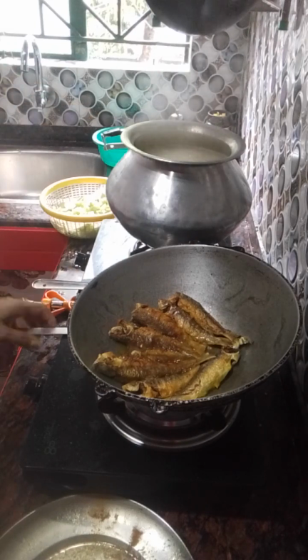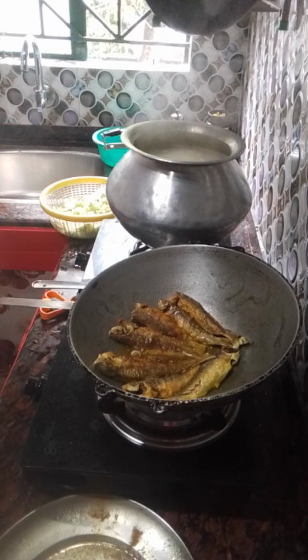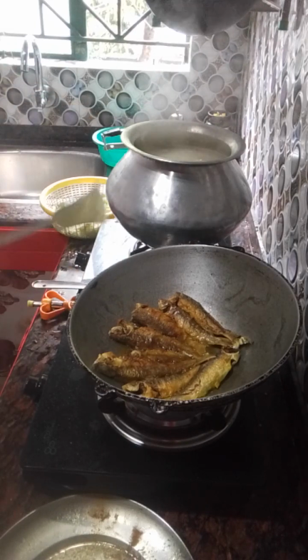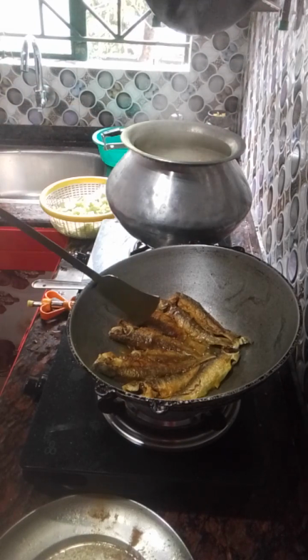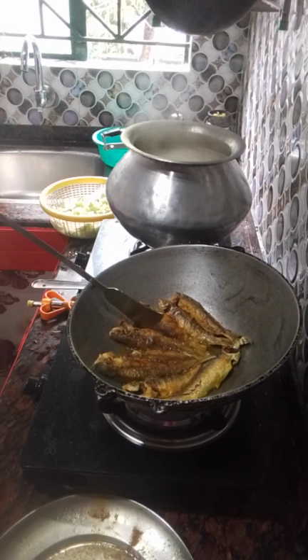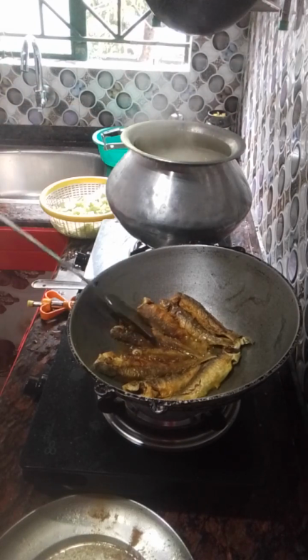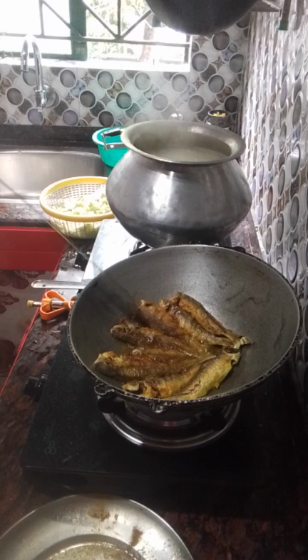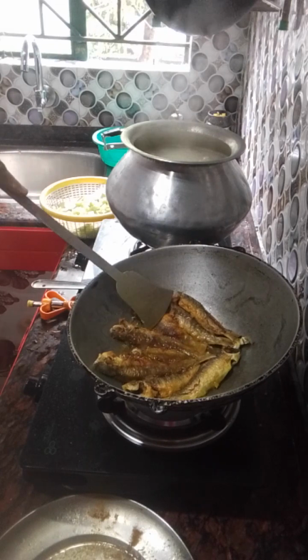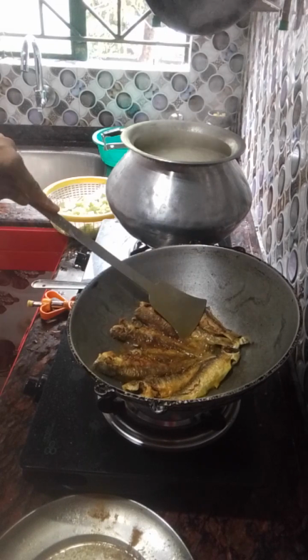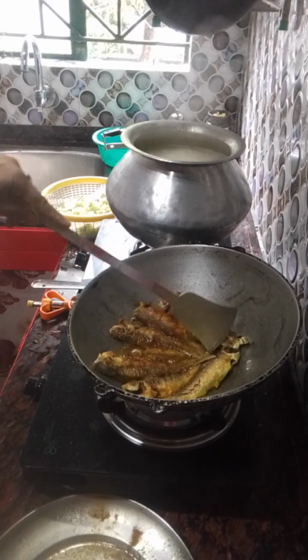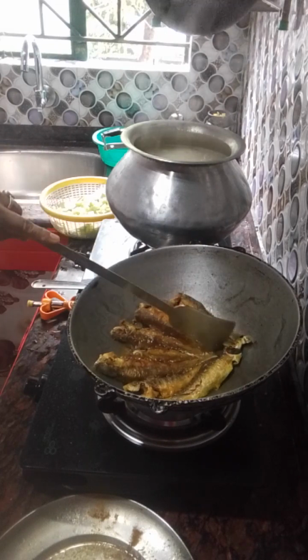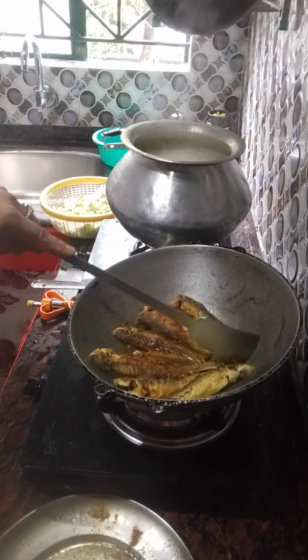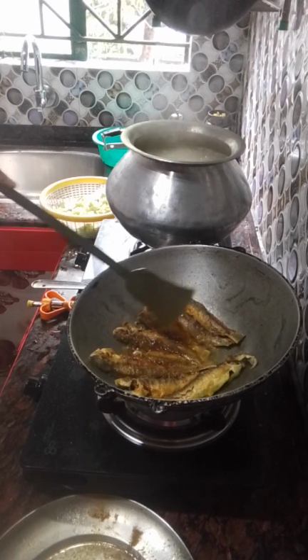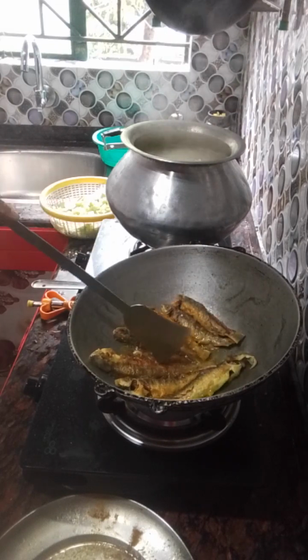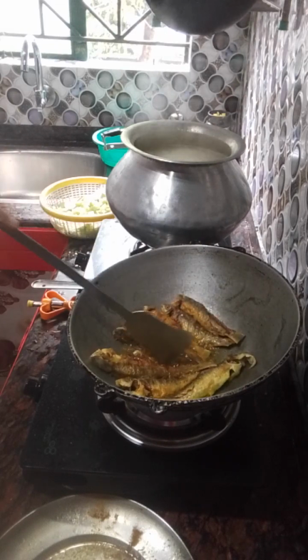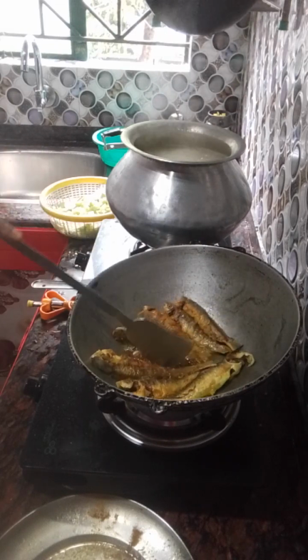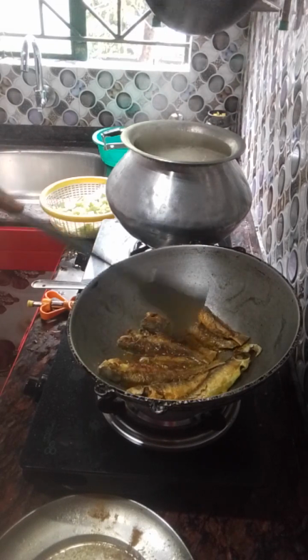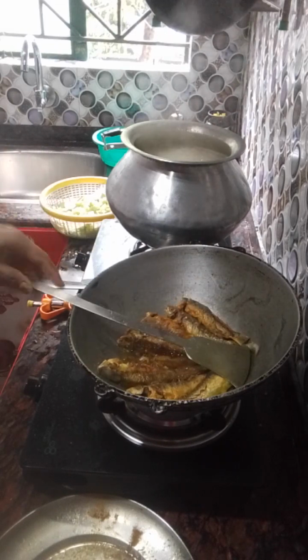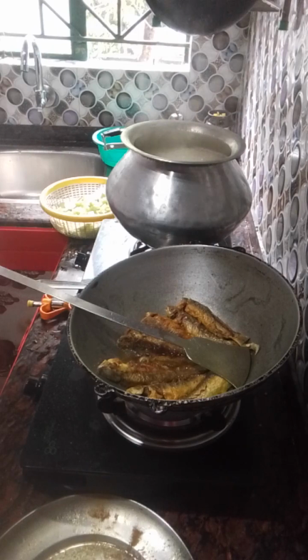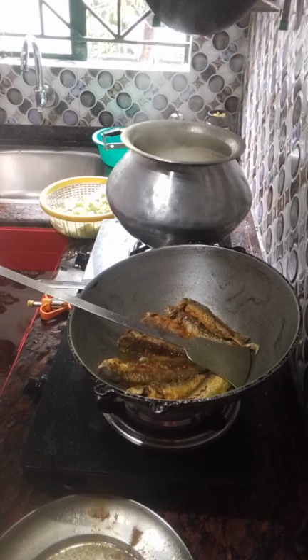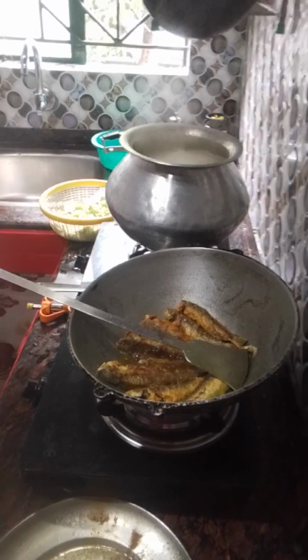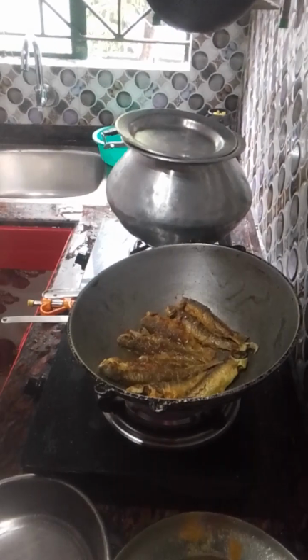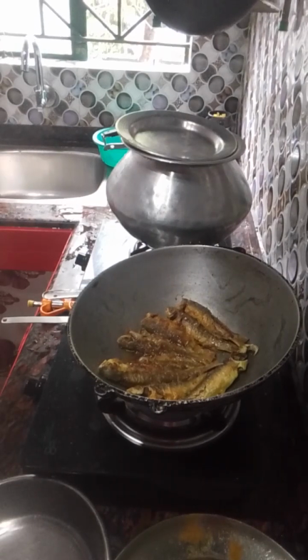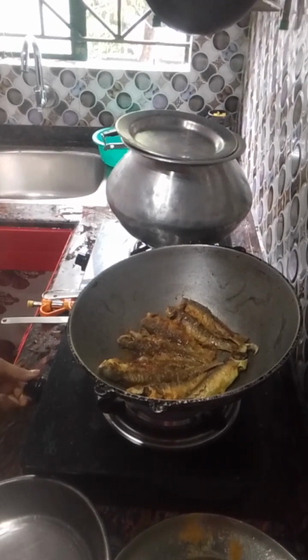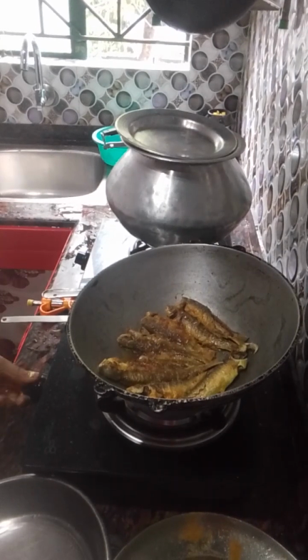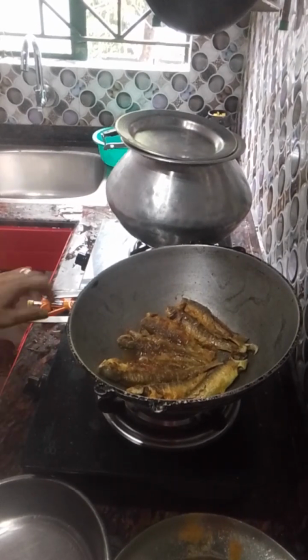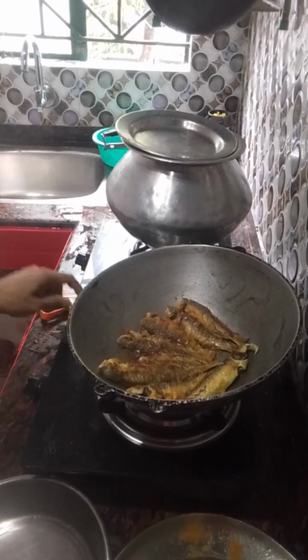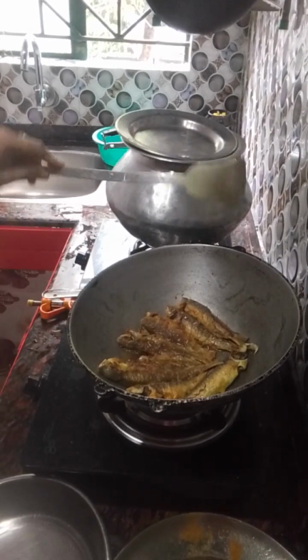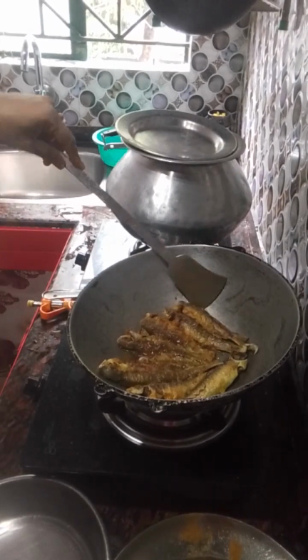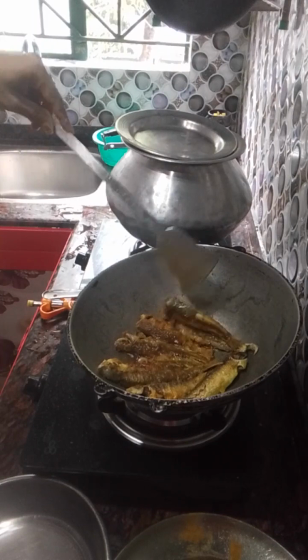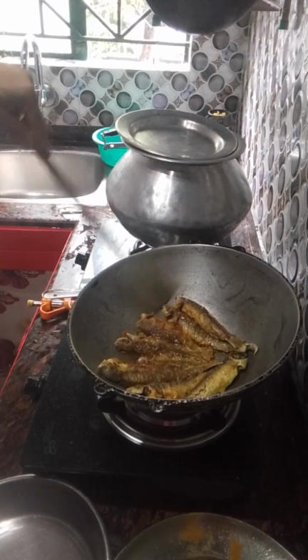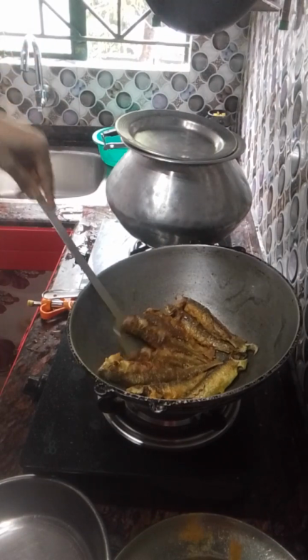I'm going to cook. That's very hot. I'm going to cook the potato and the chicken. I have to make my mouth full.